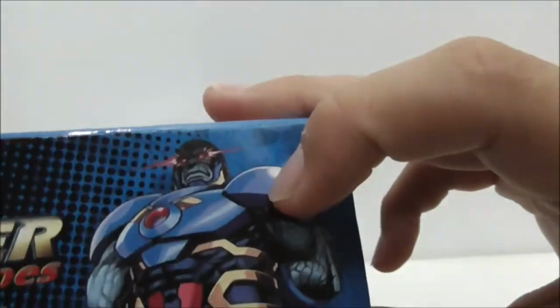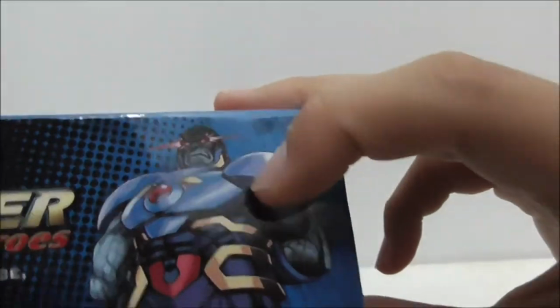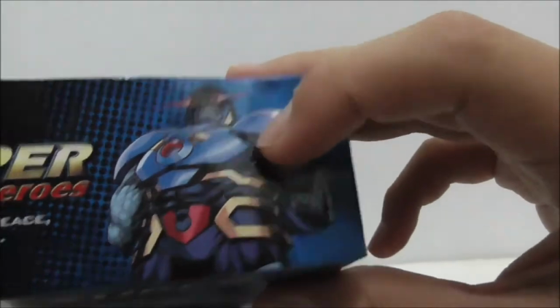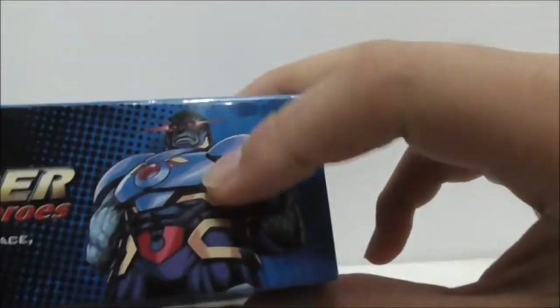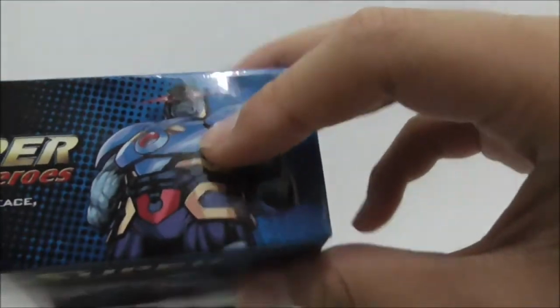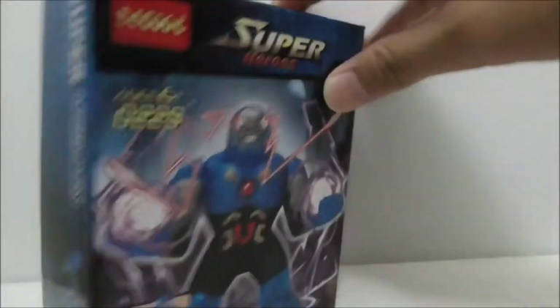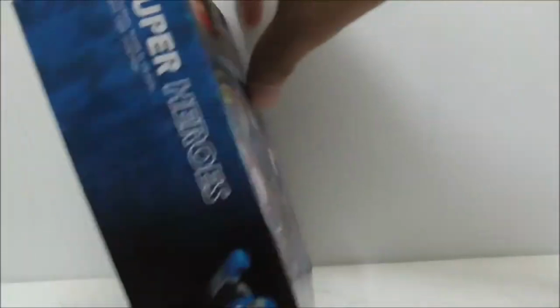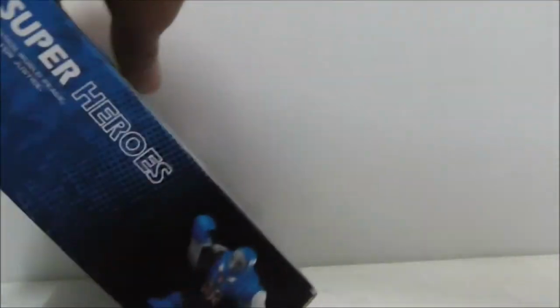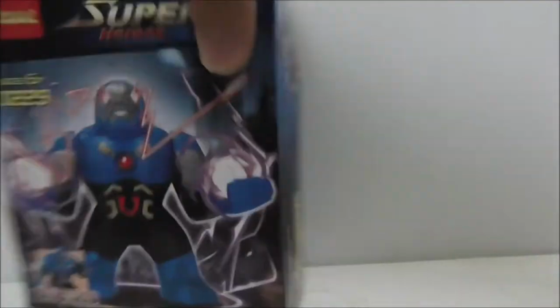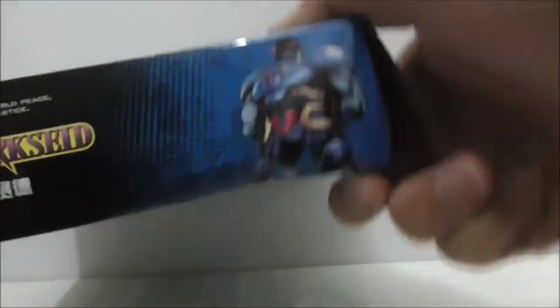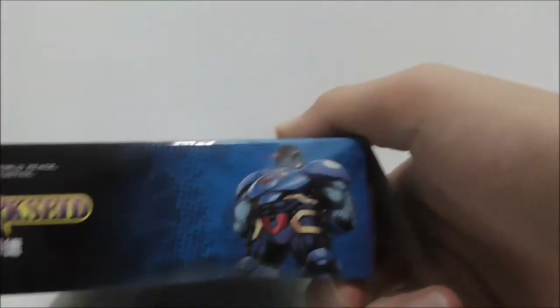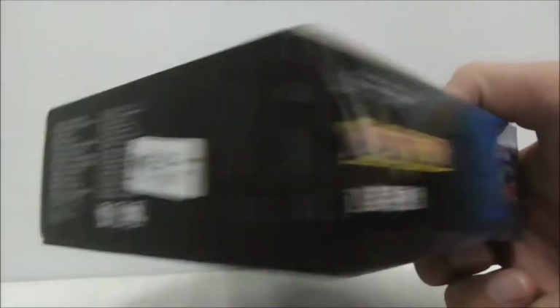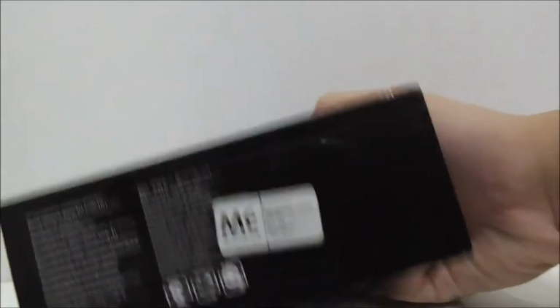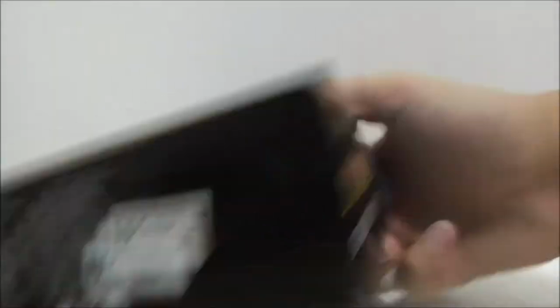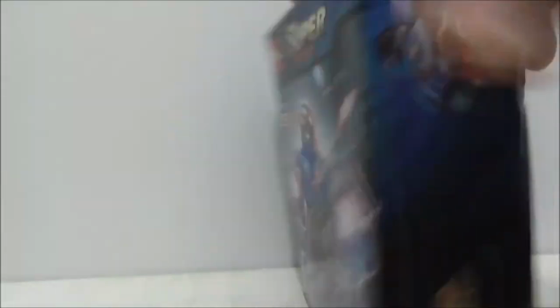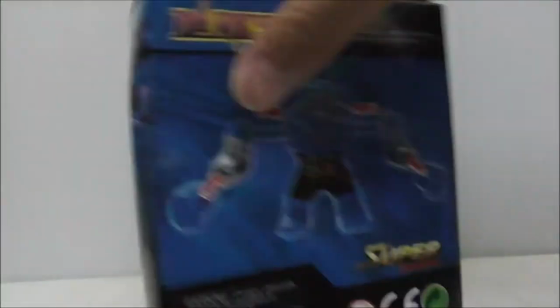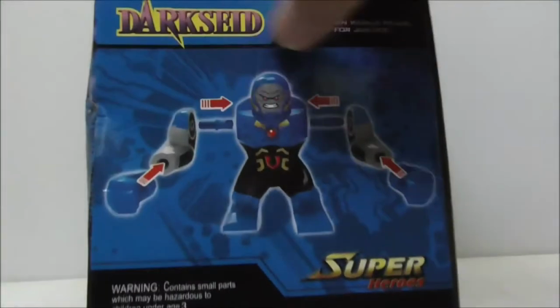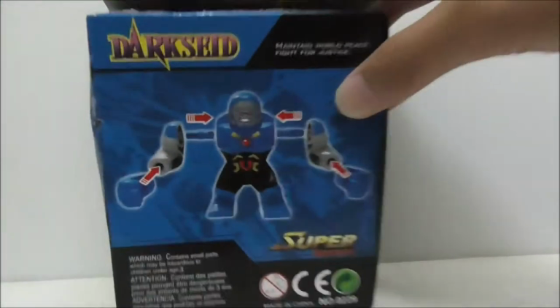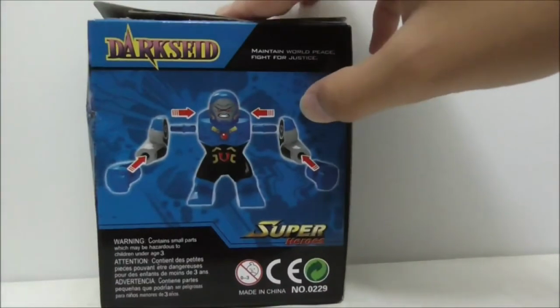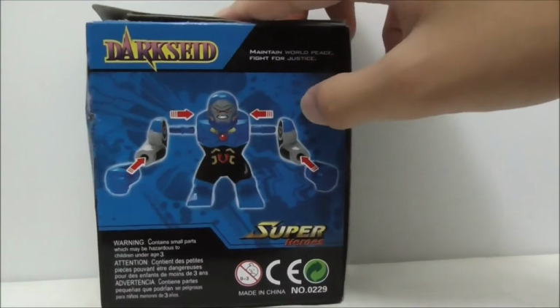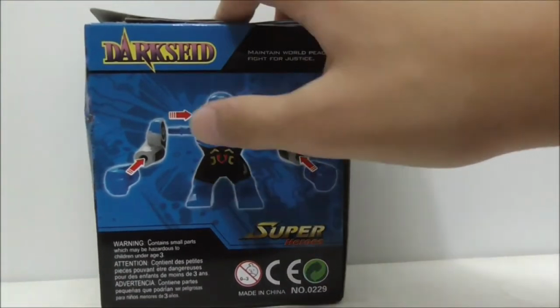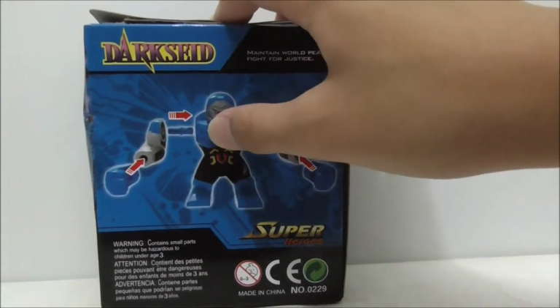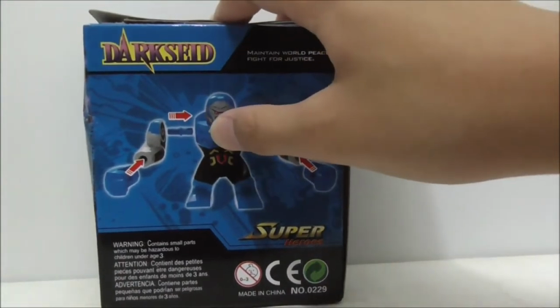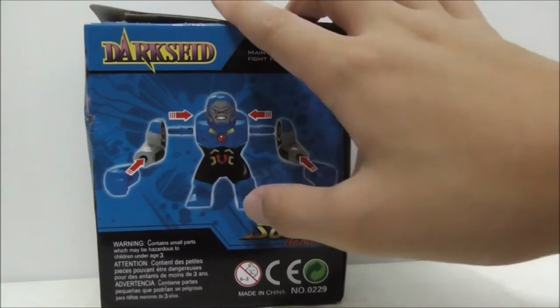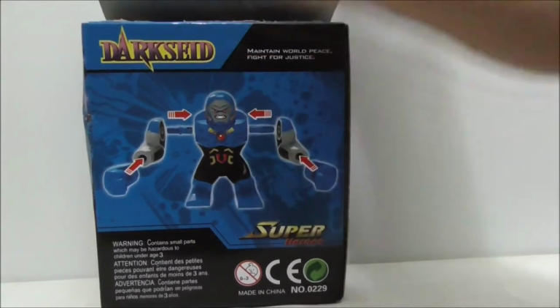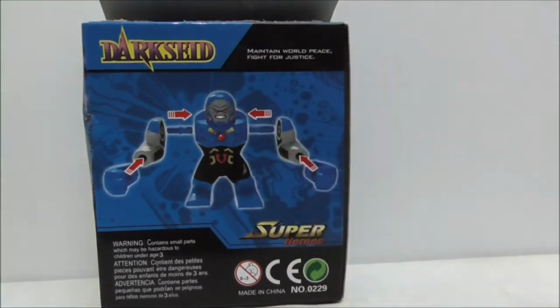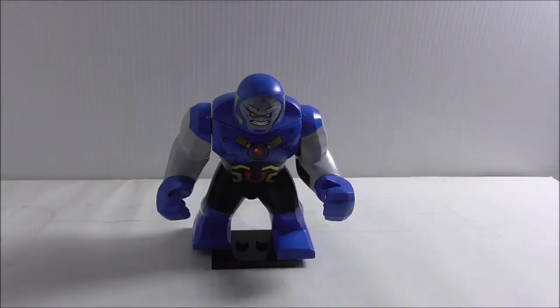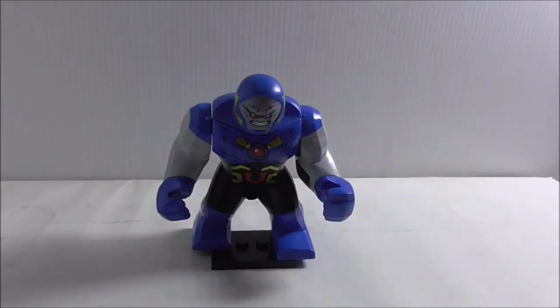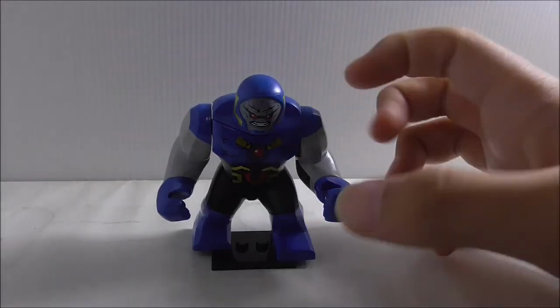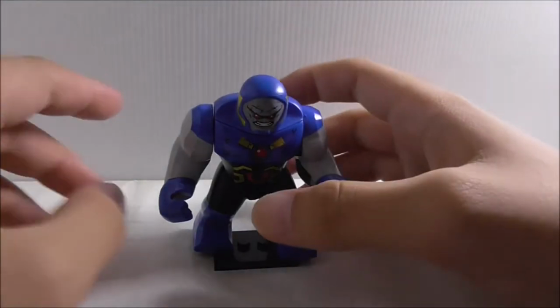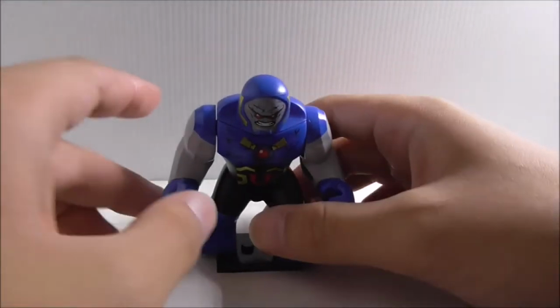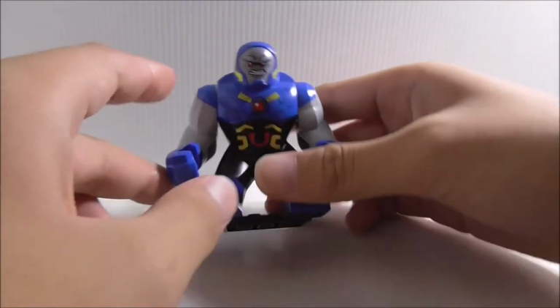Here's the top of the box showing you how the figure looks in the comics, and there's the side, the other side, the bottom, and finally the back, which just shows you how to build the figure and all the warnings.